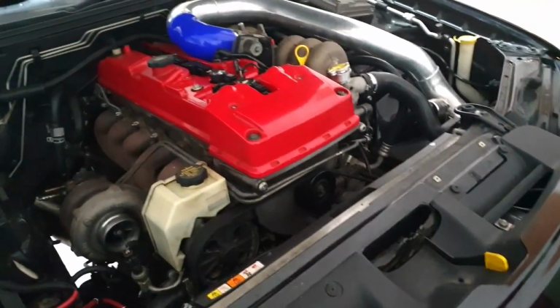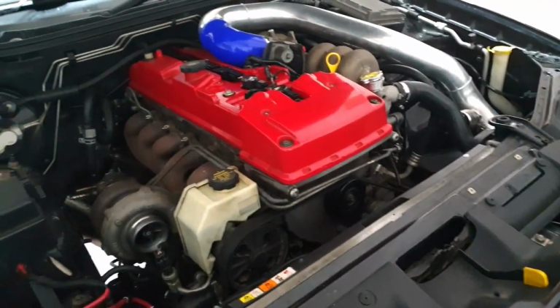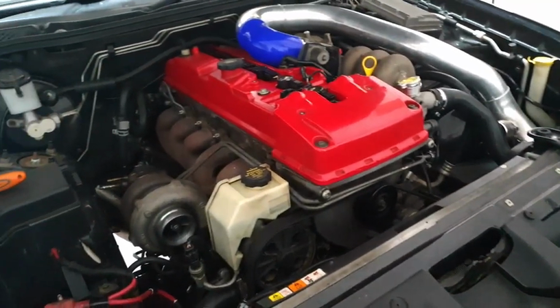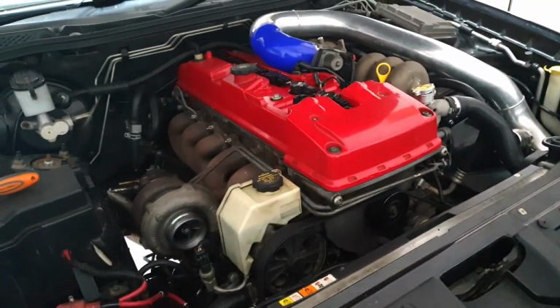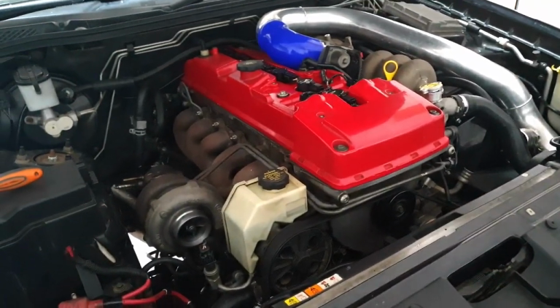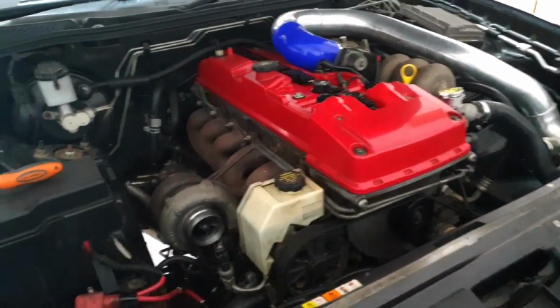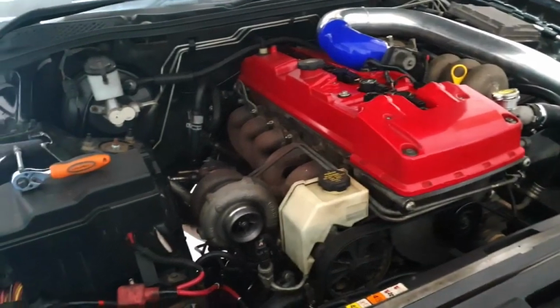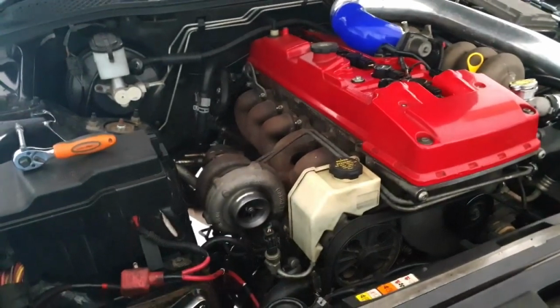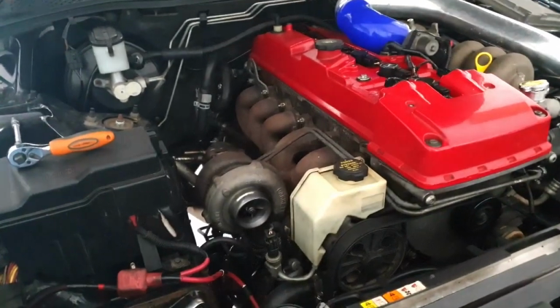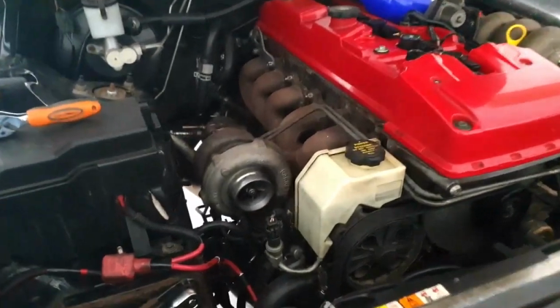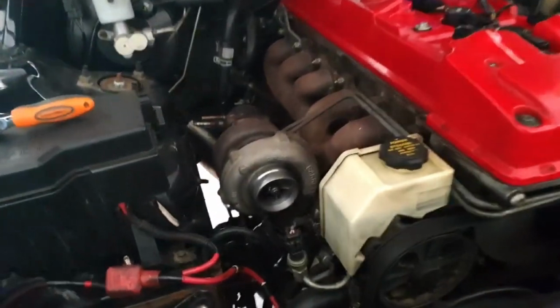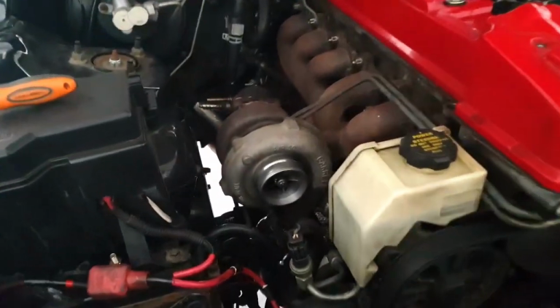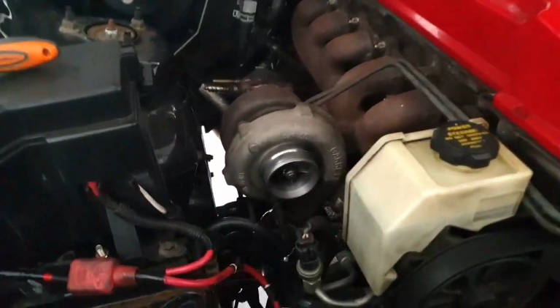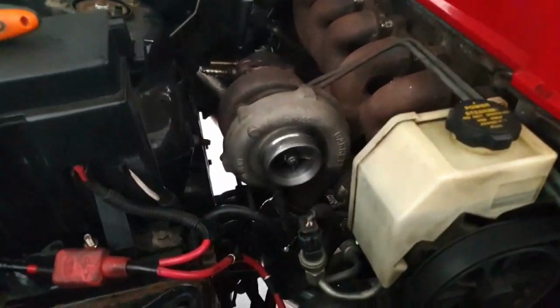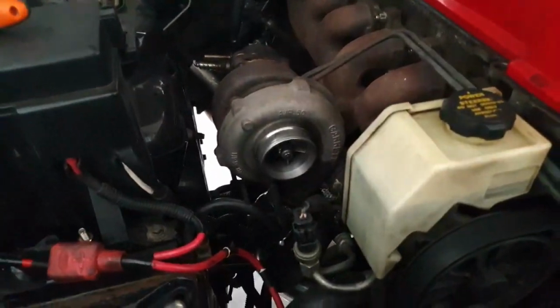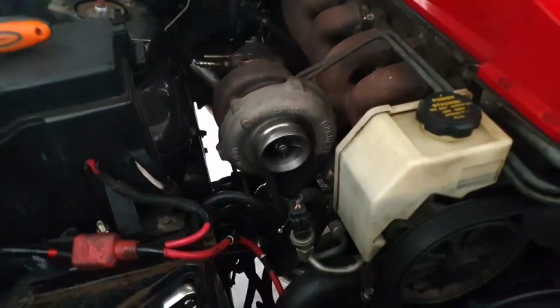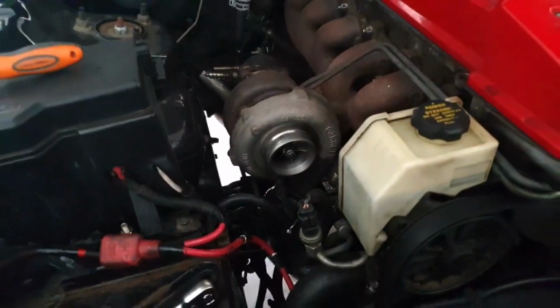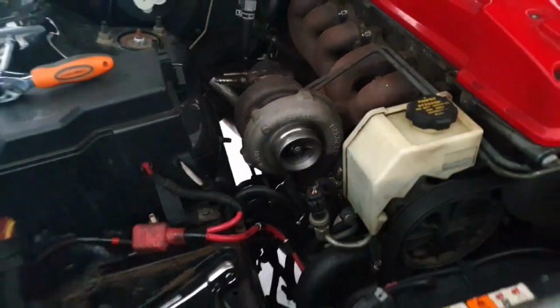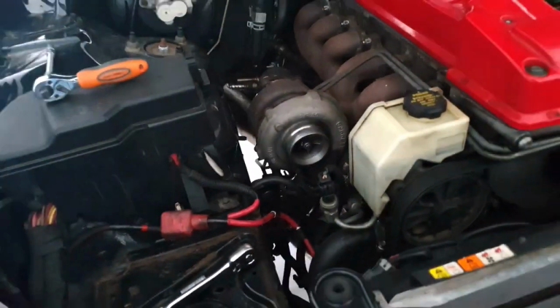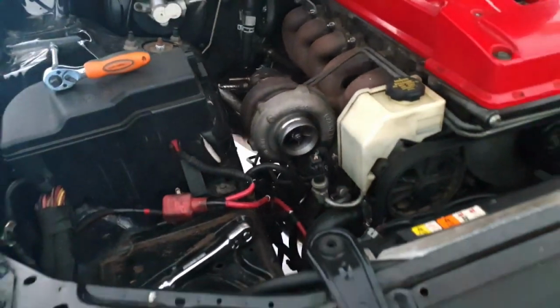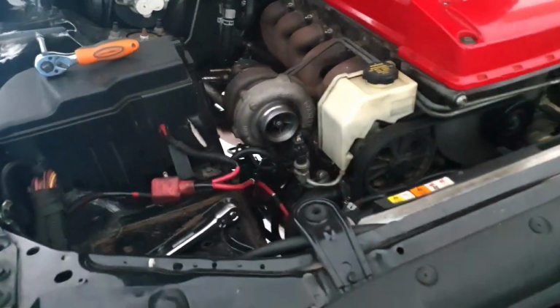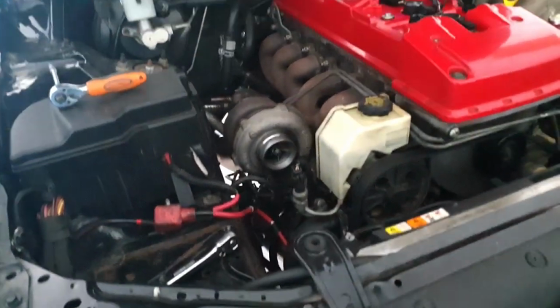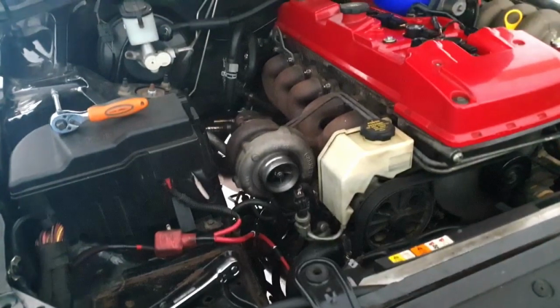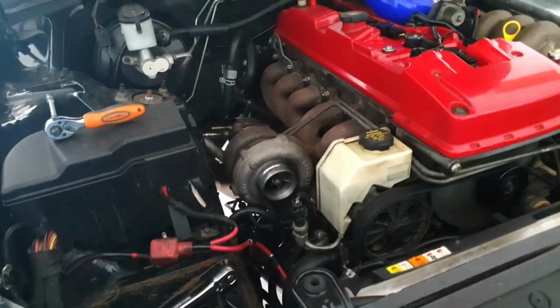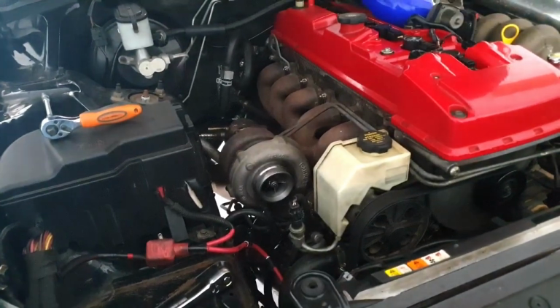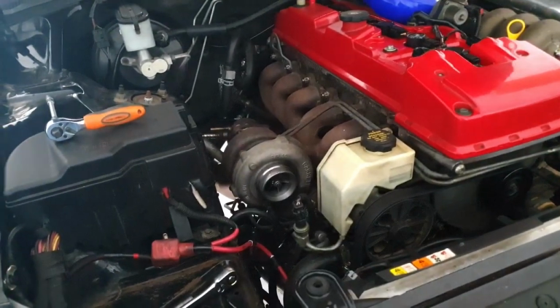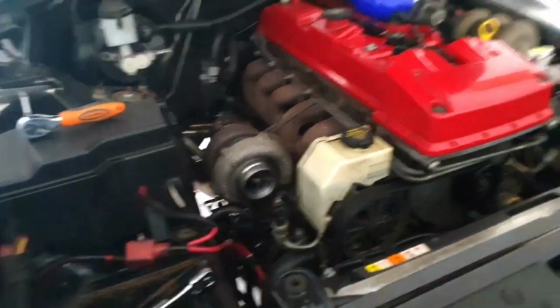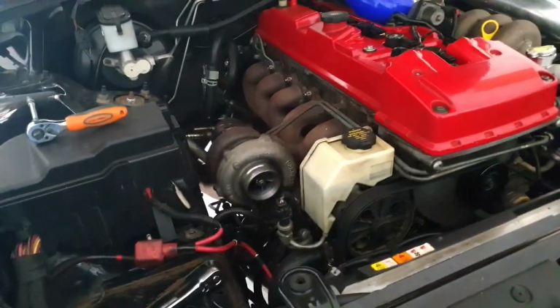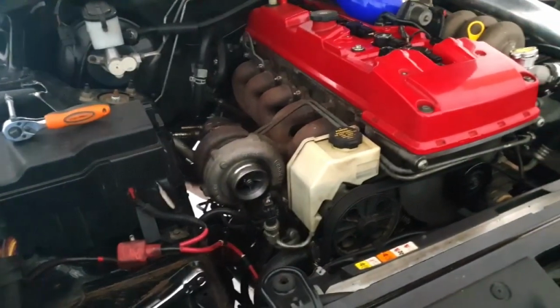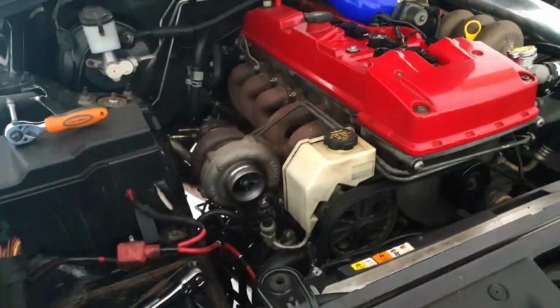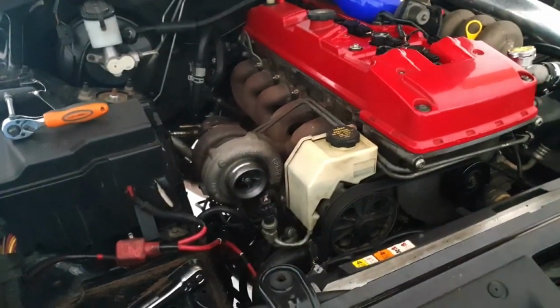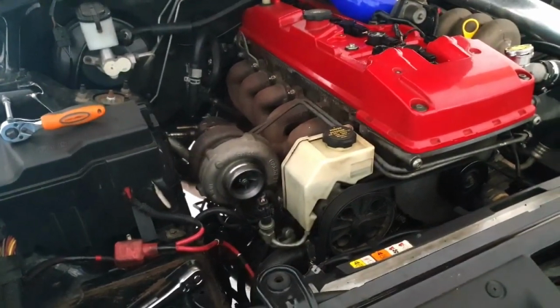So today what we're doing is changing the turbo over — going from this little thing to one of mine, which is going to be an AR-70 comp cover. I'll show you the turbo later.